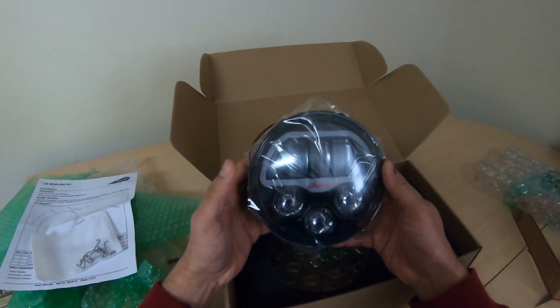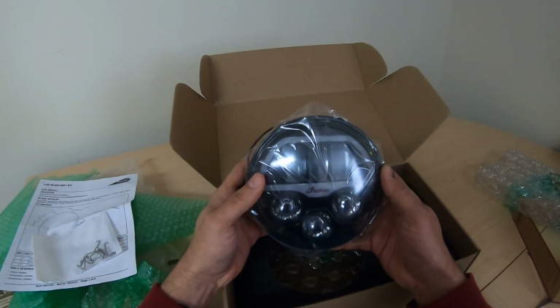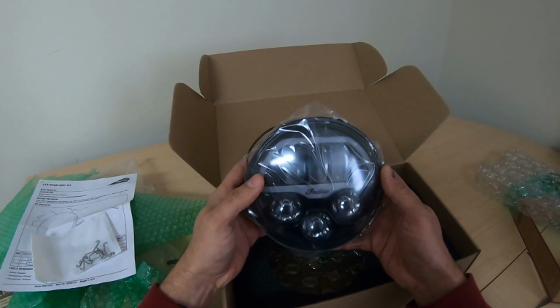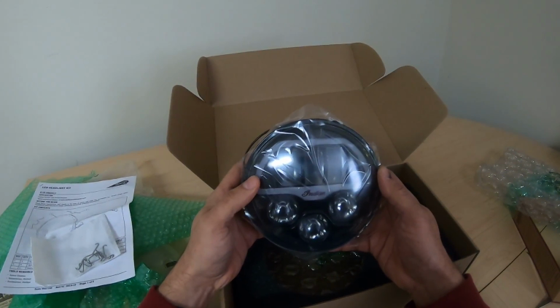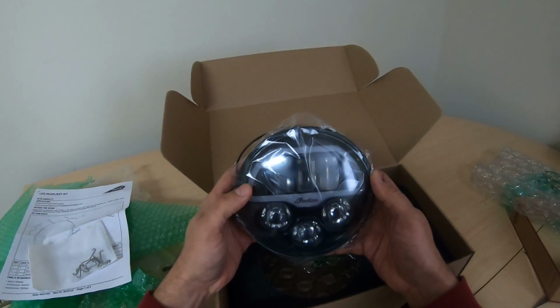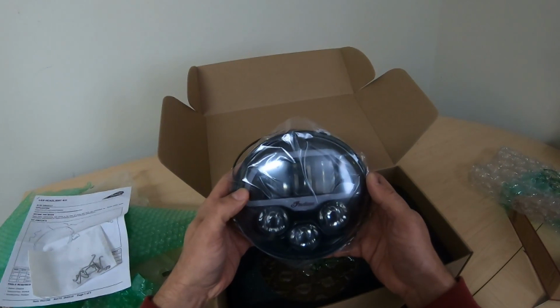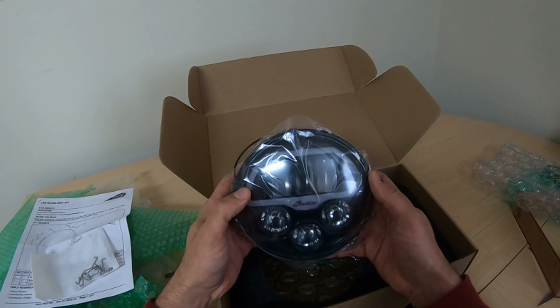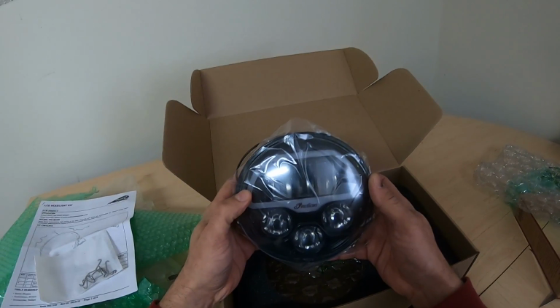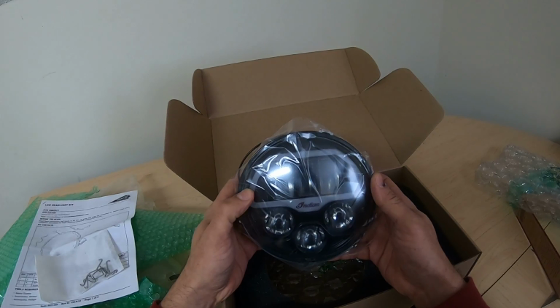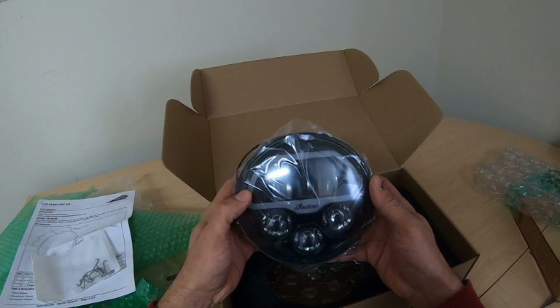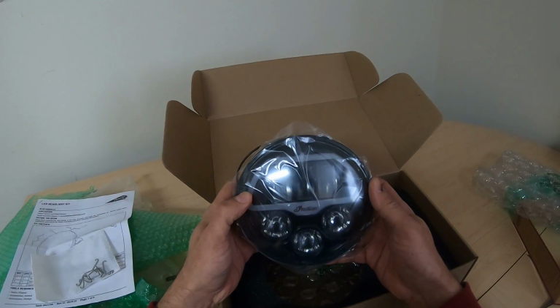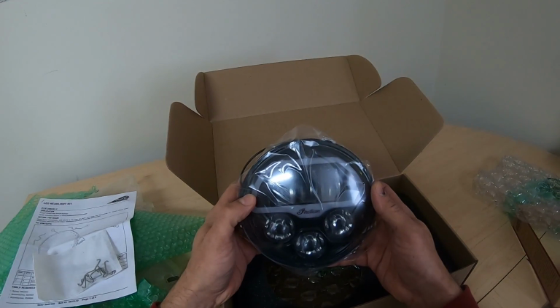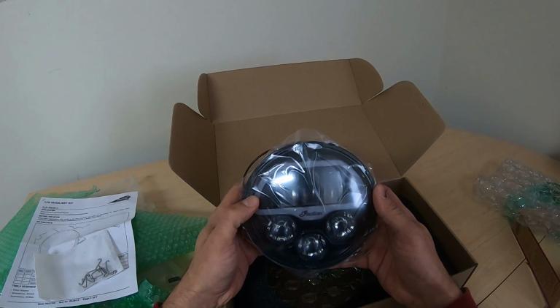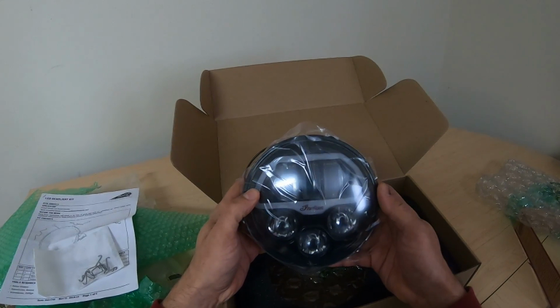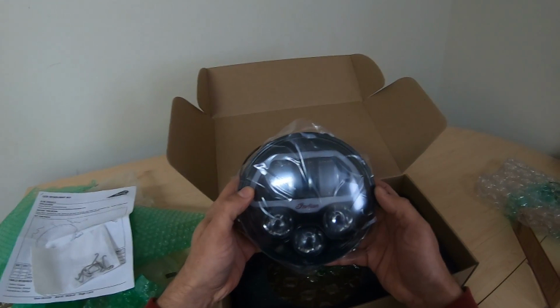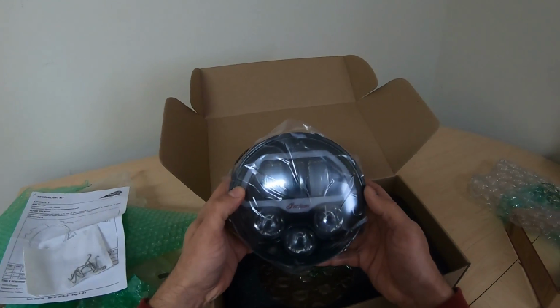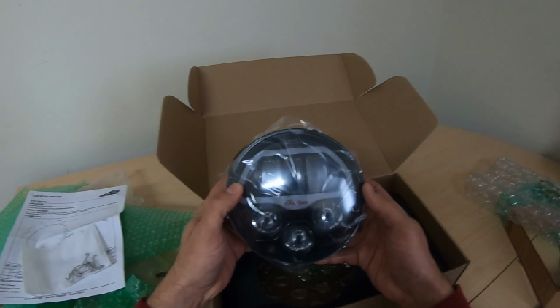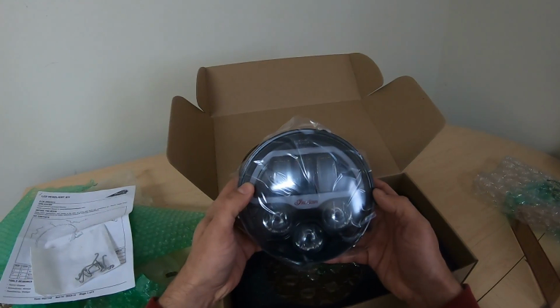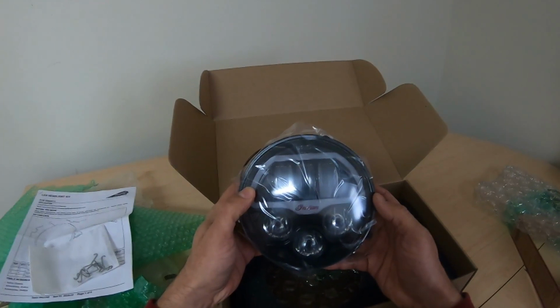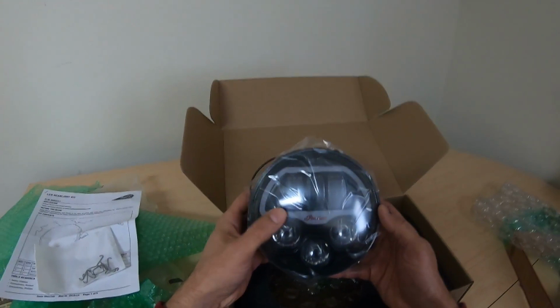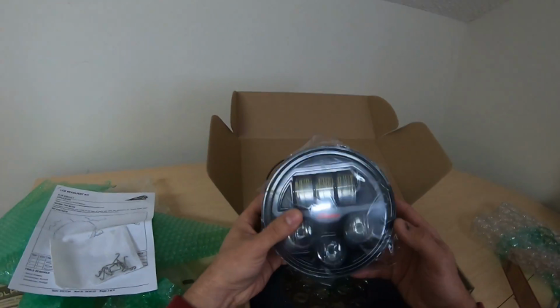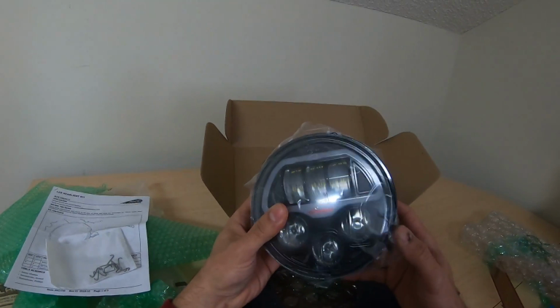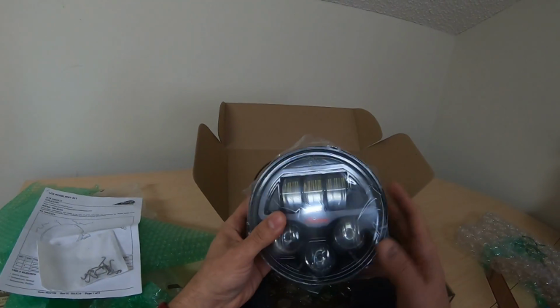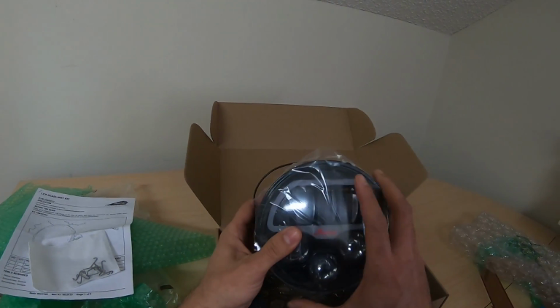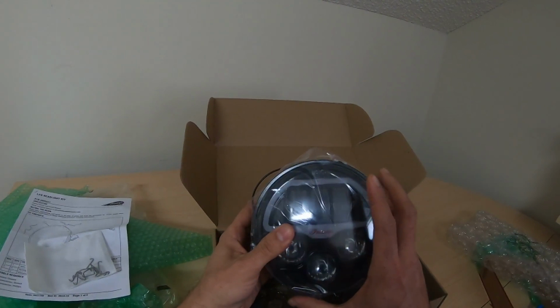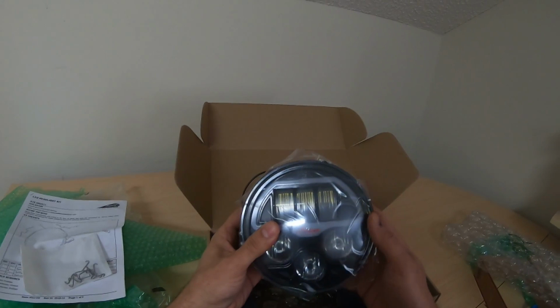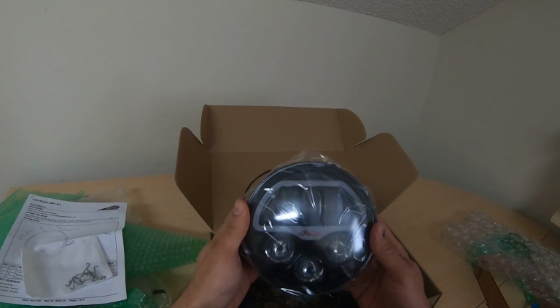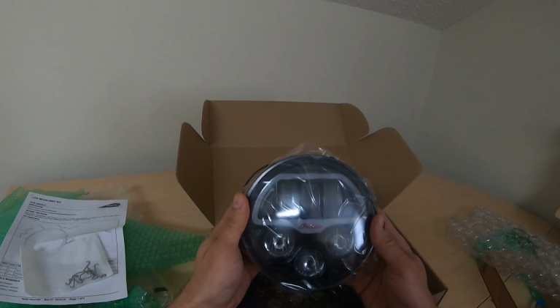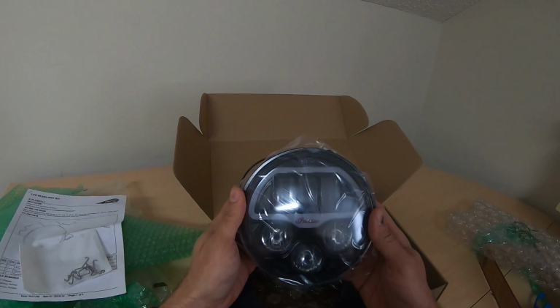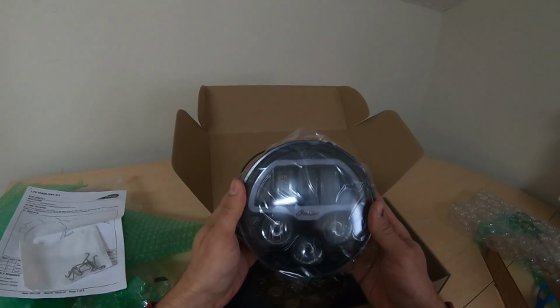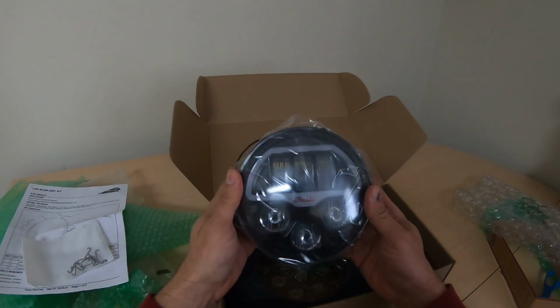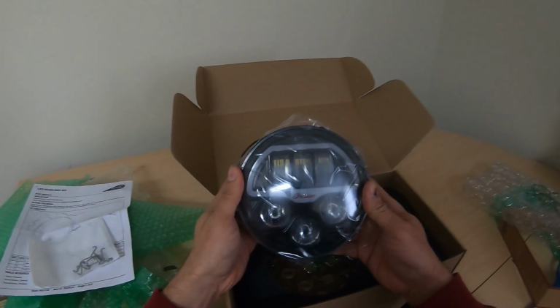This is the one that comes with the FTR. Smart move by Indian to make it readily available to everybody else — makes more money. Outstanding. And there it is — Pathfinder LED headlight.